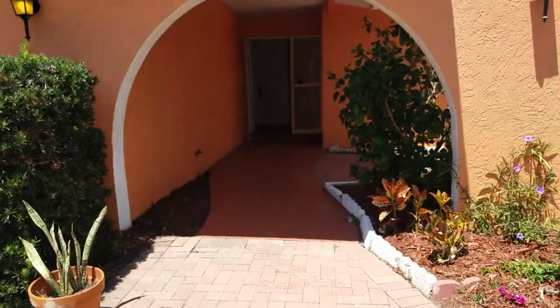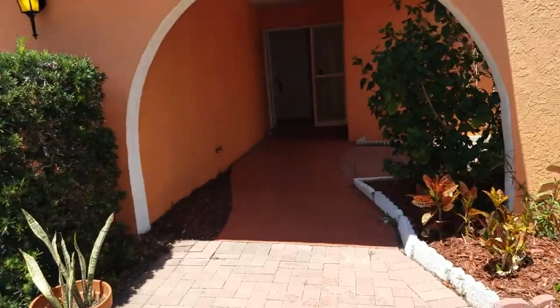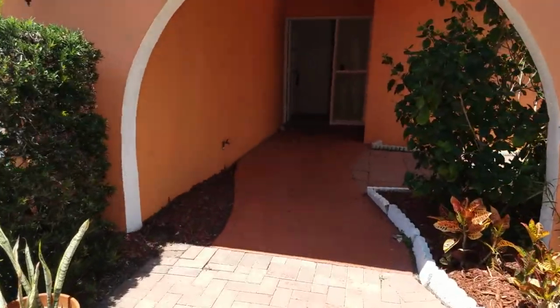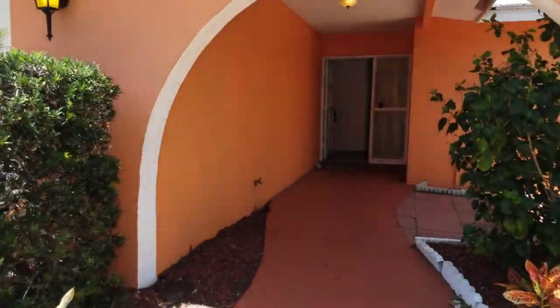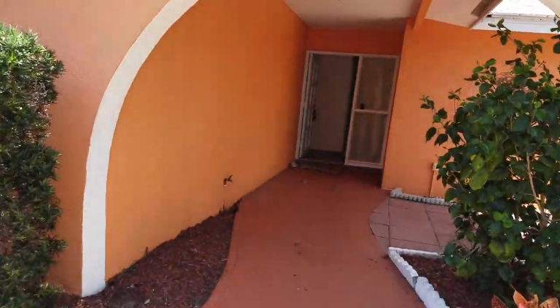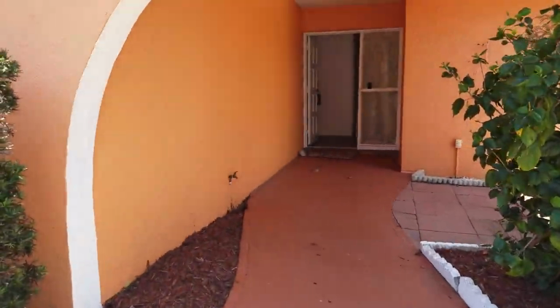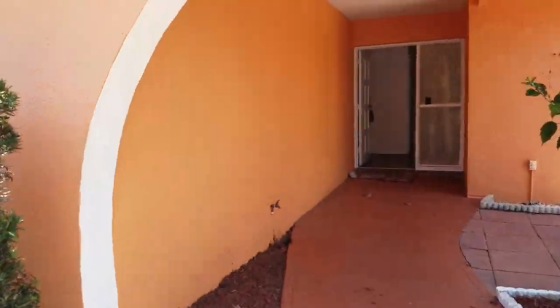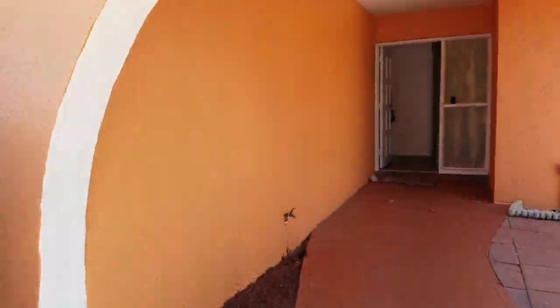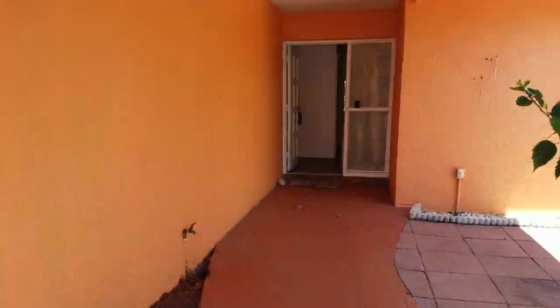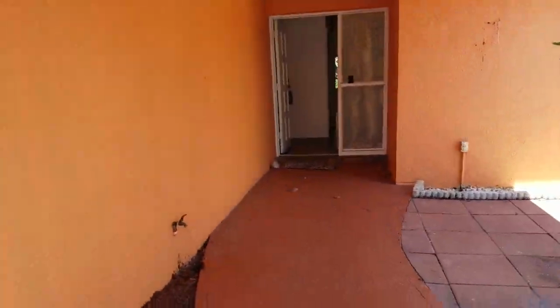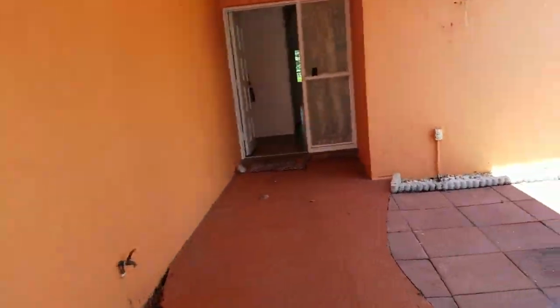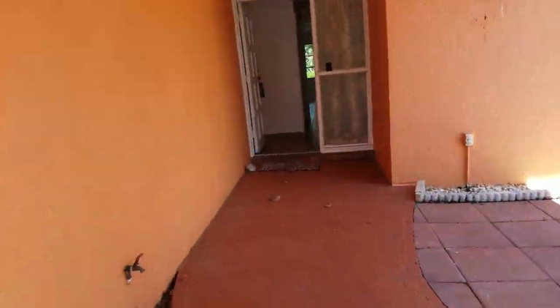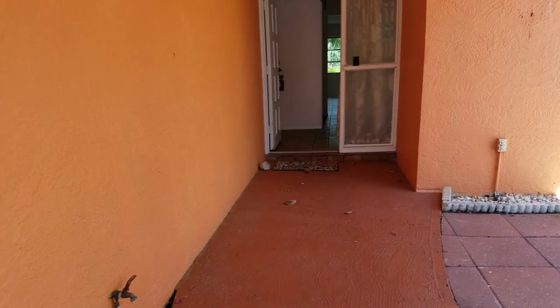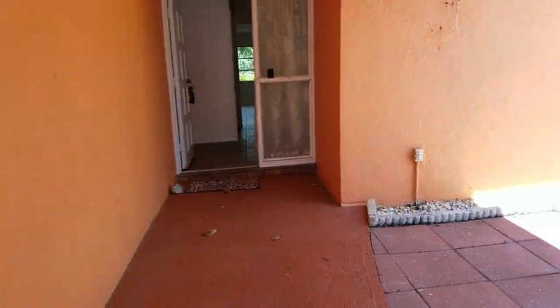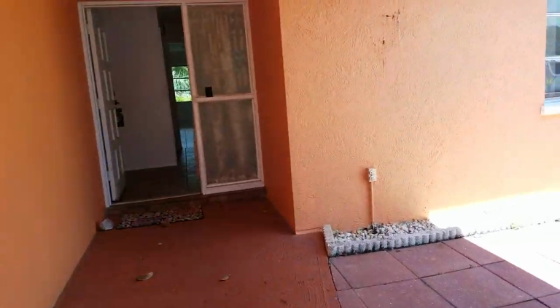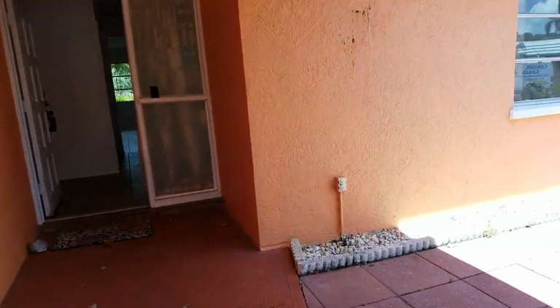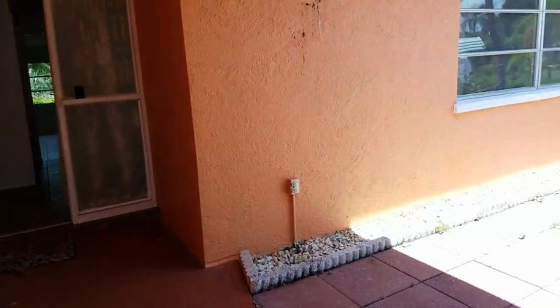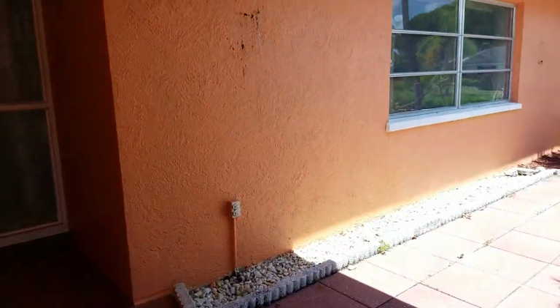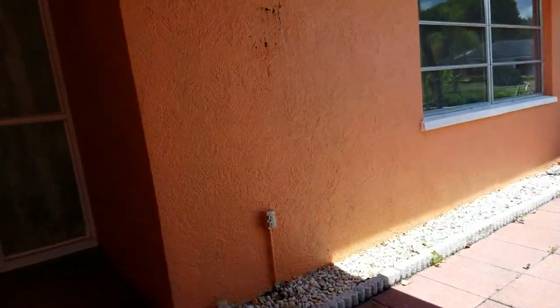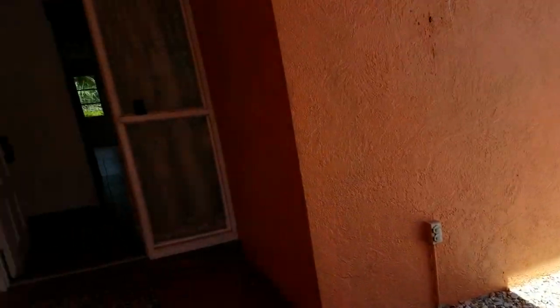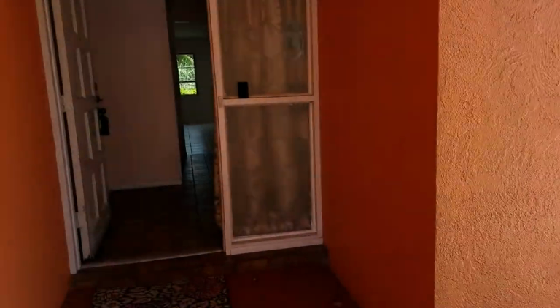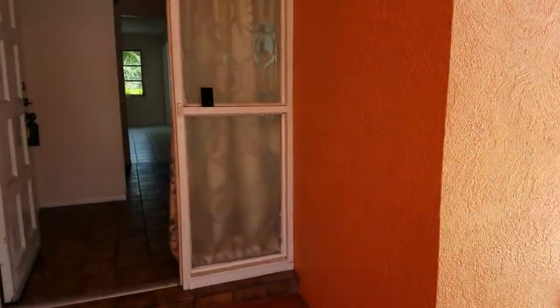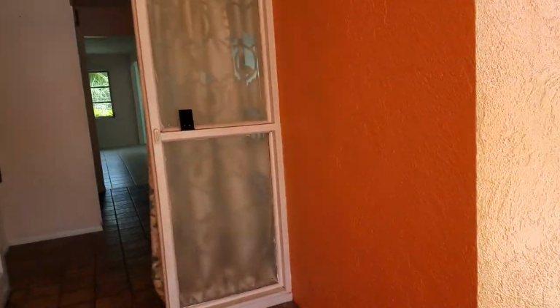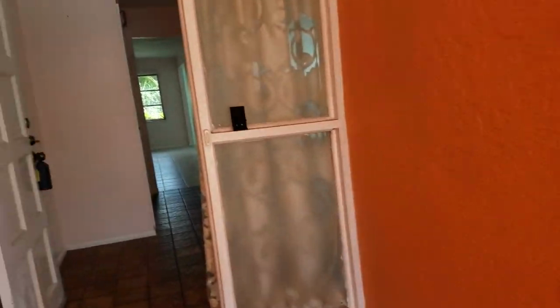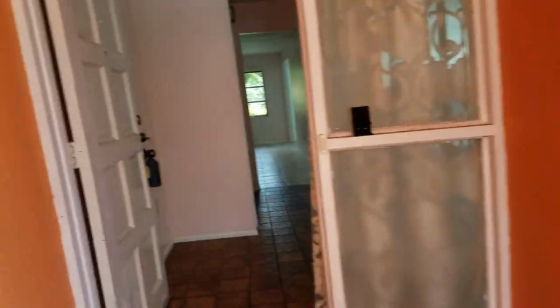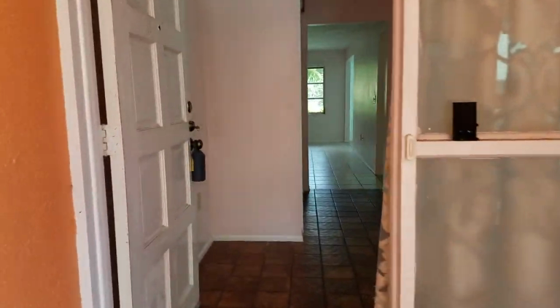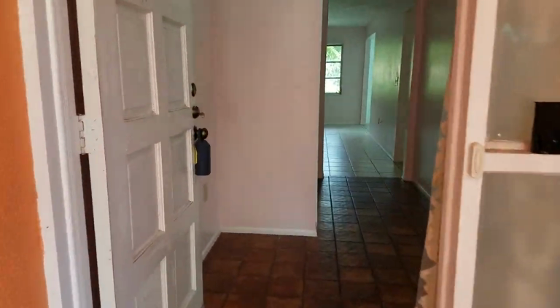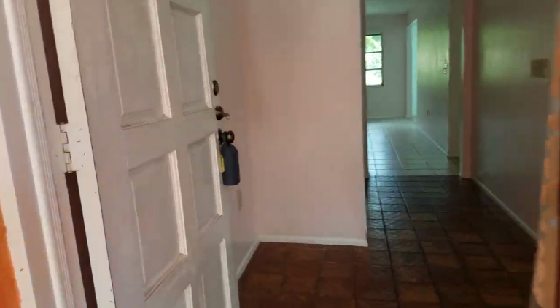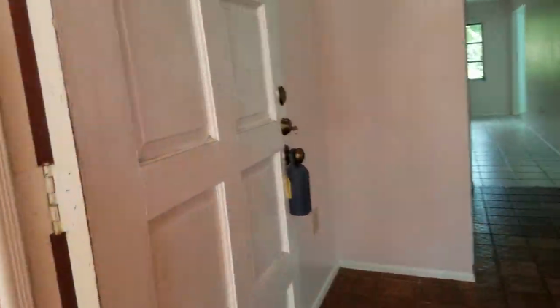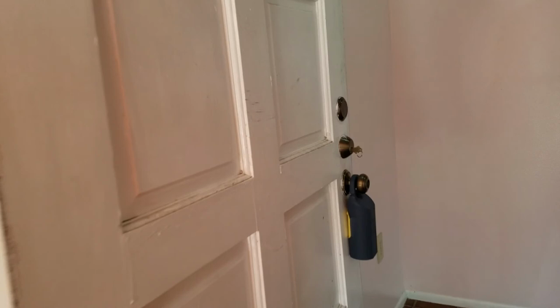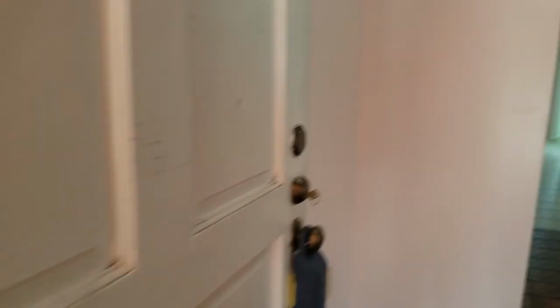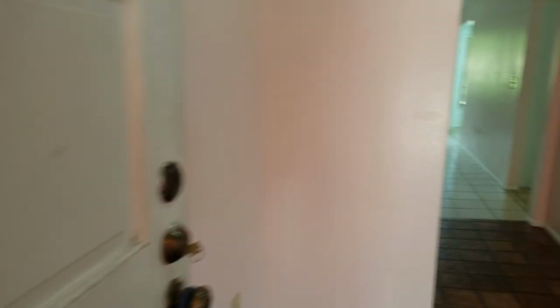So let's take a look inside this one. Terracotta in color. It's nice. It has older windows, block construction — pretty standard Gulfgate.